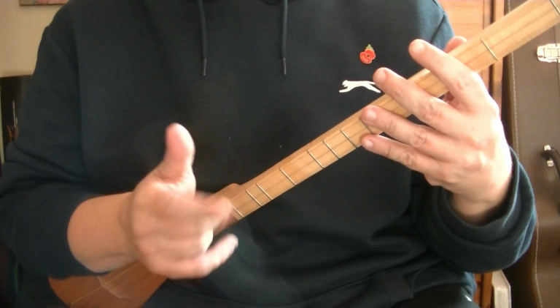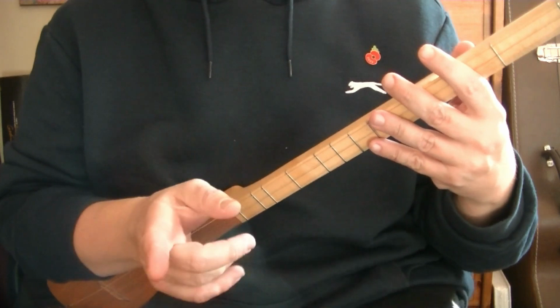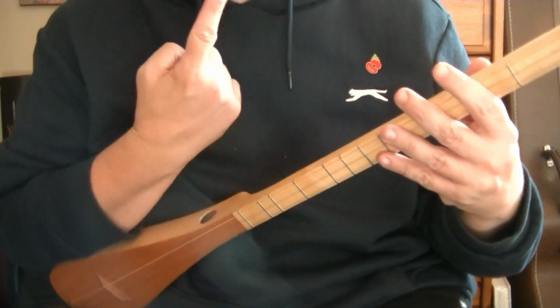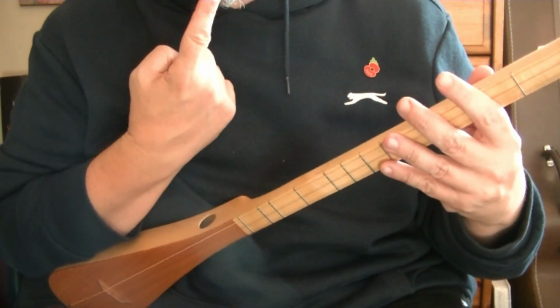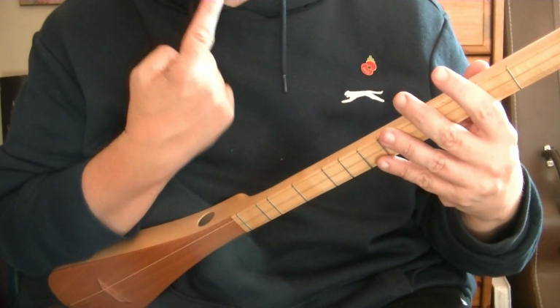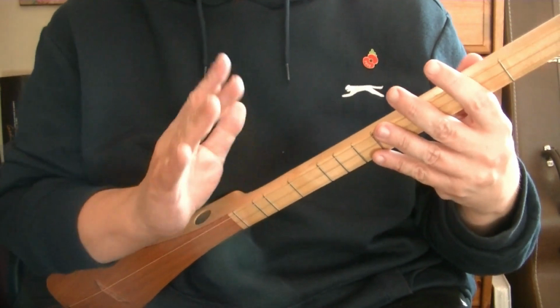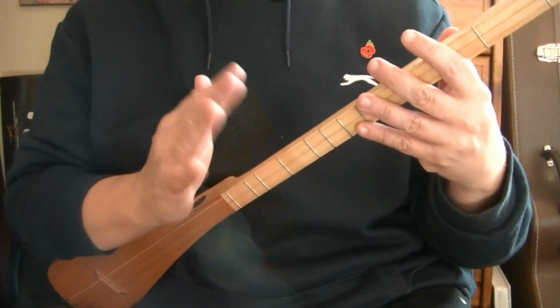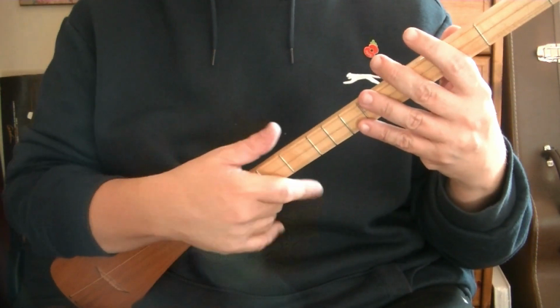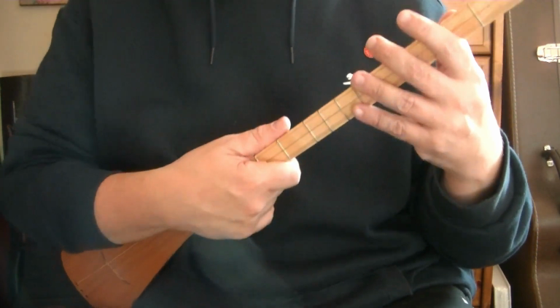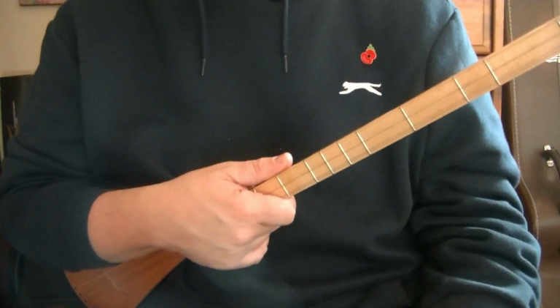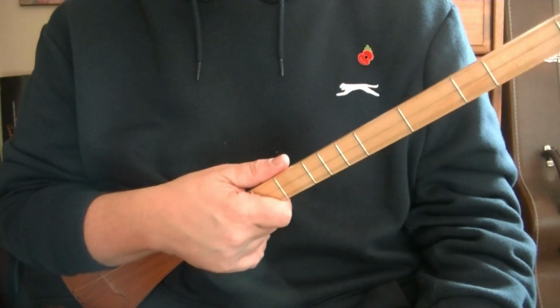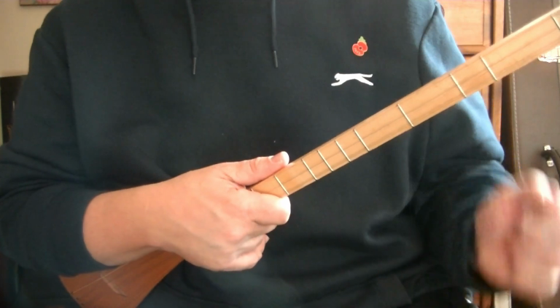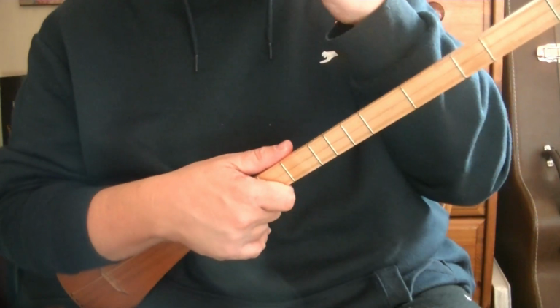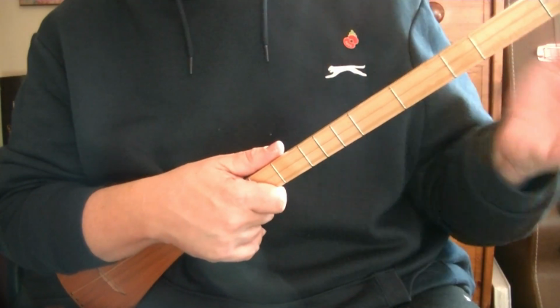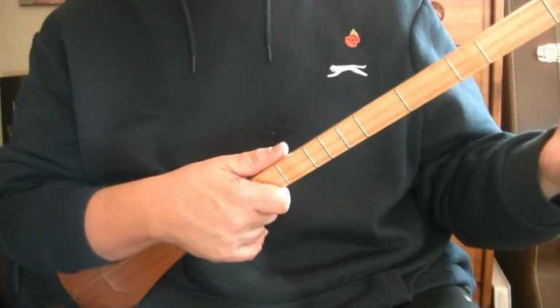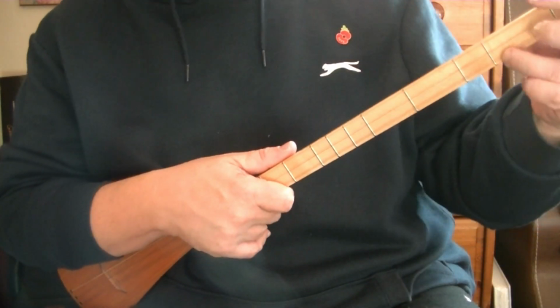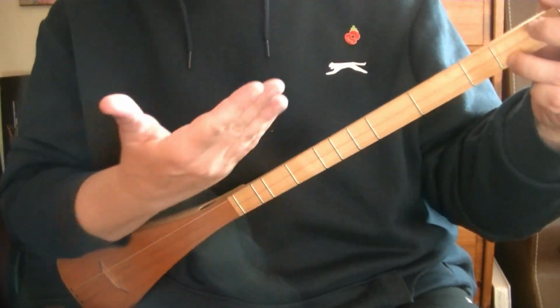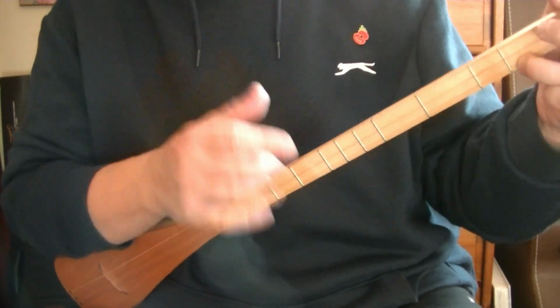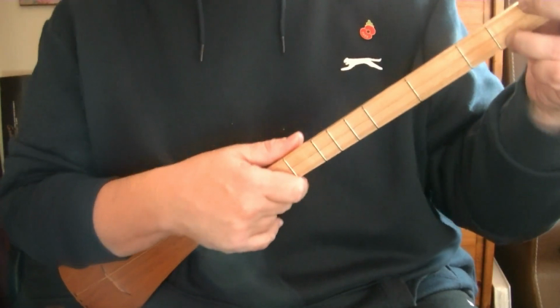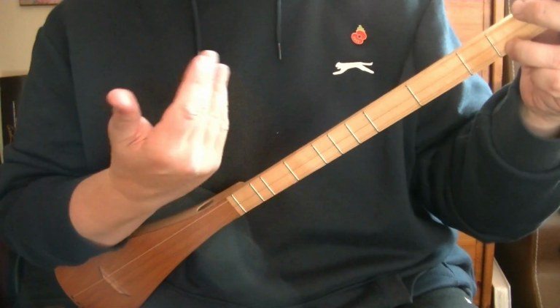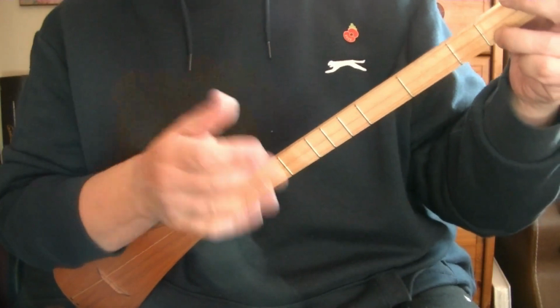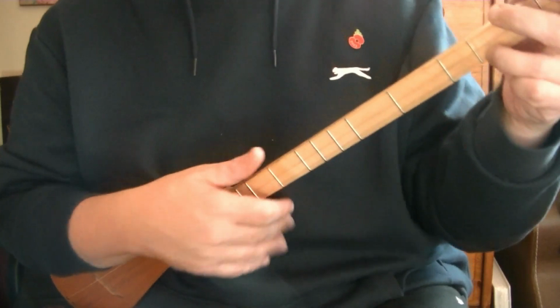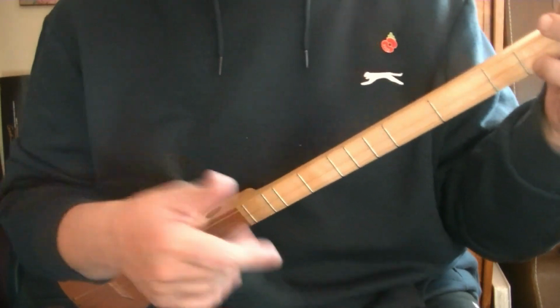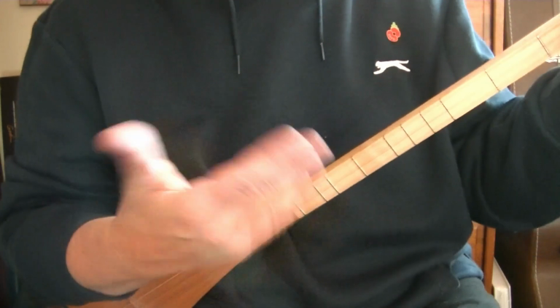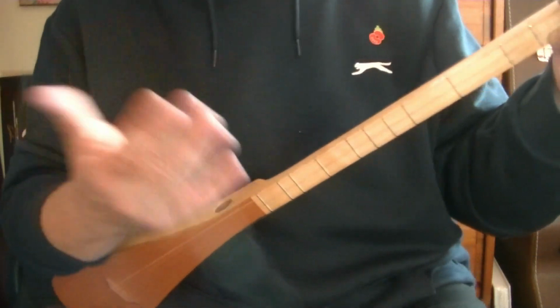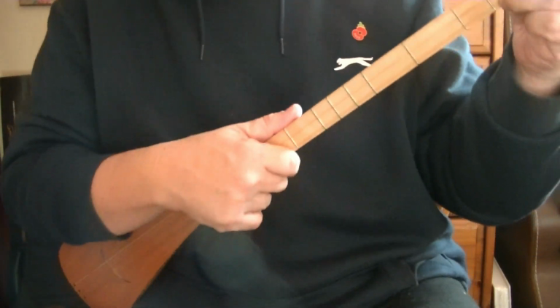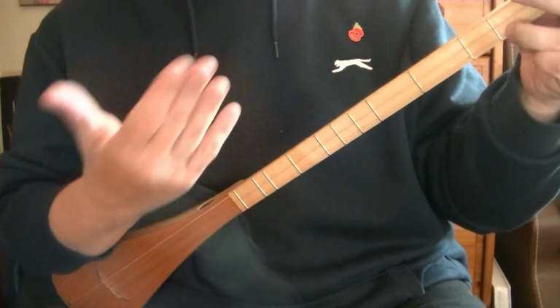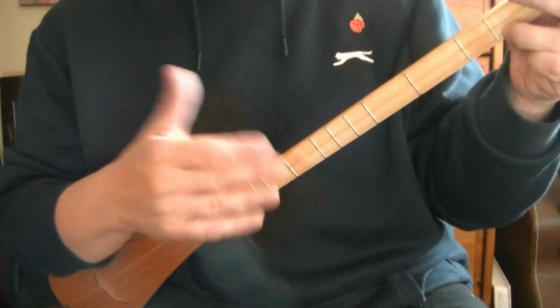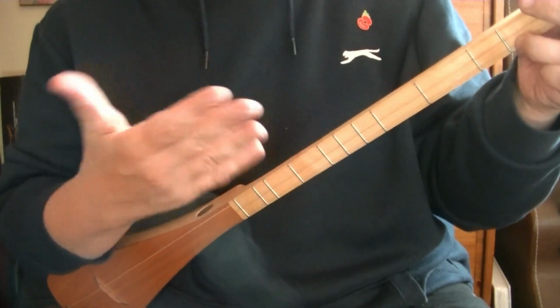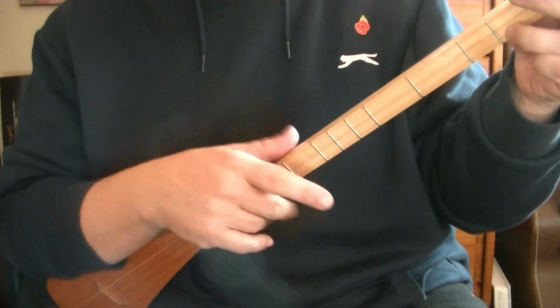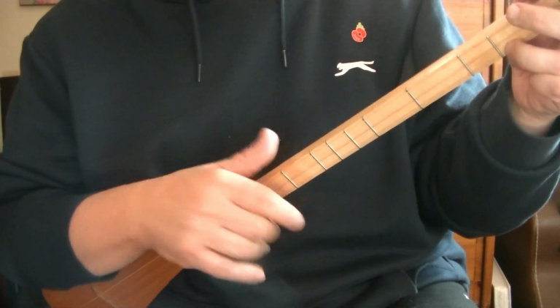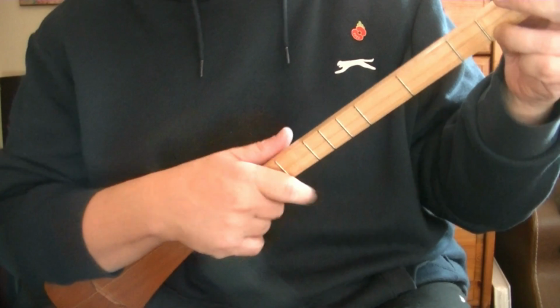It wasn't the strum he used when singing — that was something different altogether. It's the stuff George Formby did when he wasn't singing, when he was taking a solo and his hand was moving. For this we're going to need one chord. We'll choose D as it's the easiest one on this instrument. If you're tuned in G, do G. But really it makes no difference — it's all a technique.